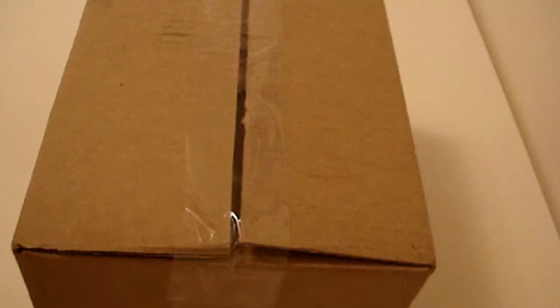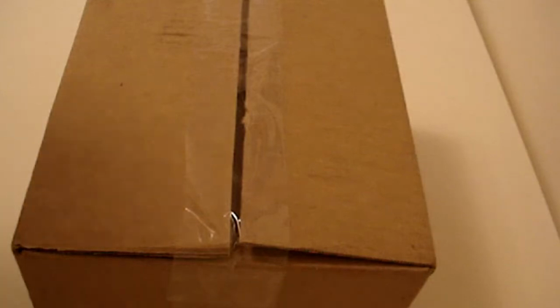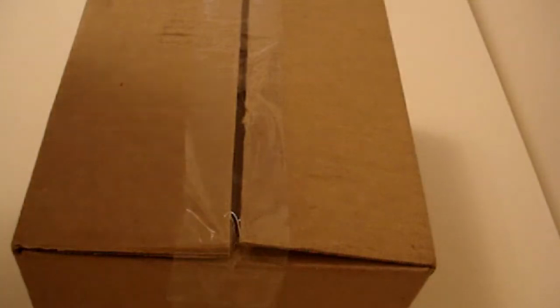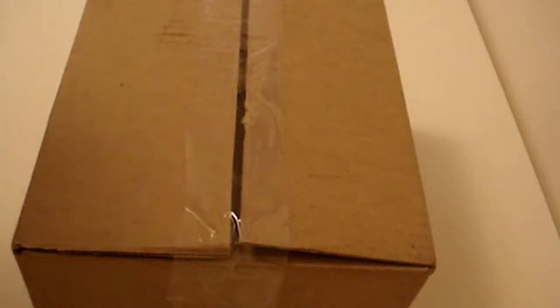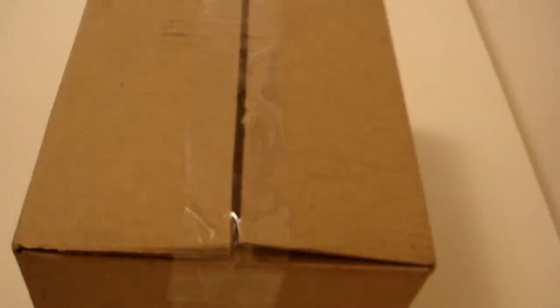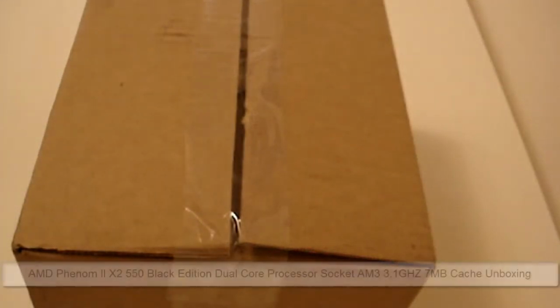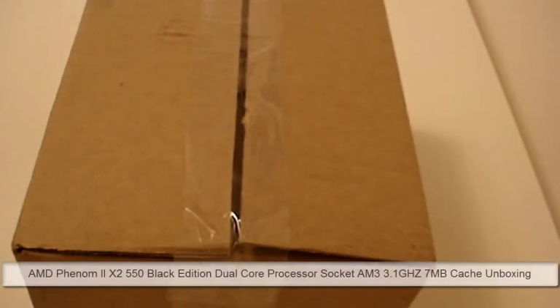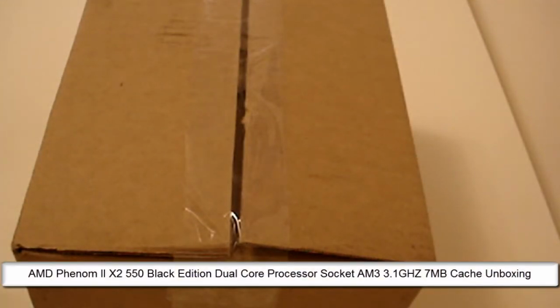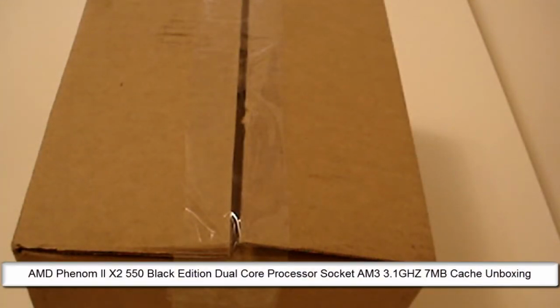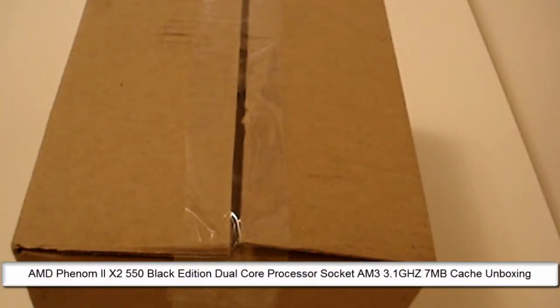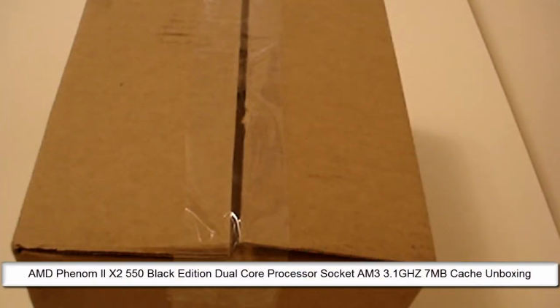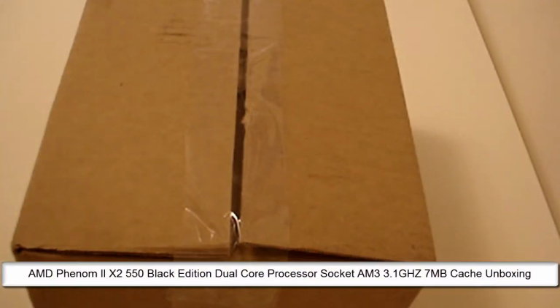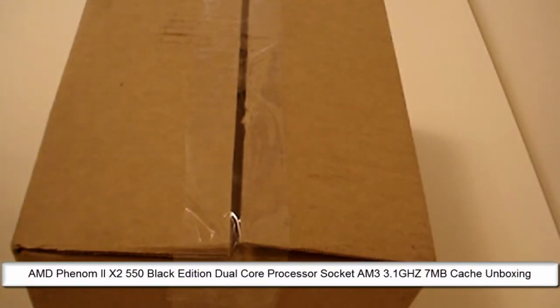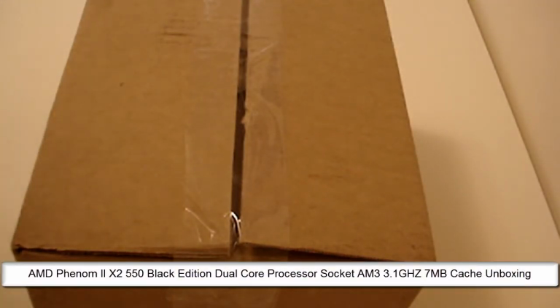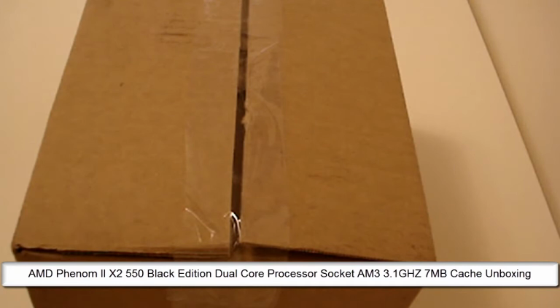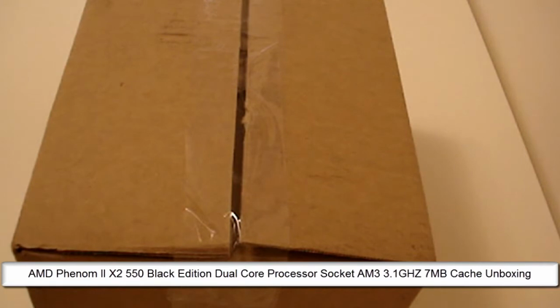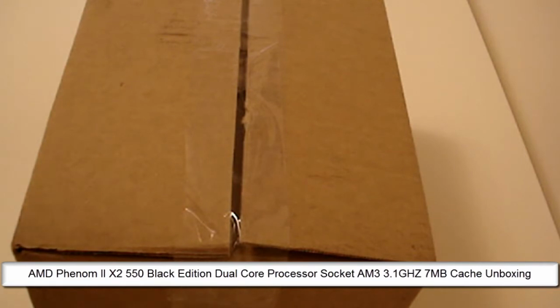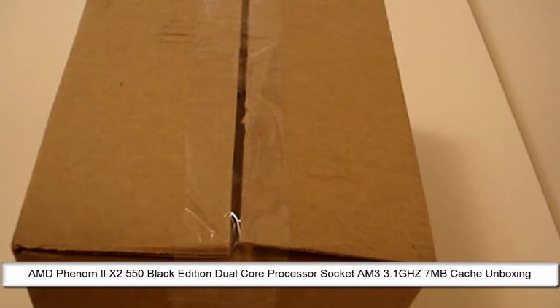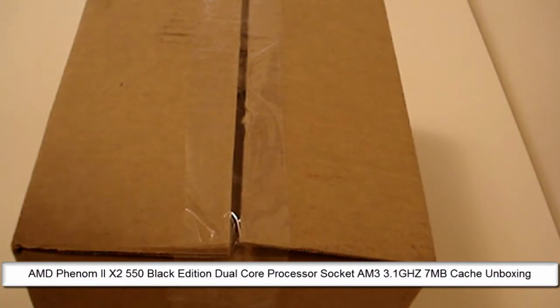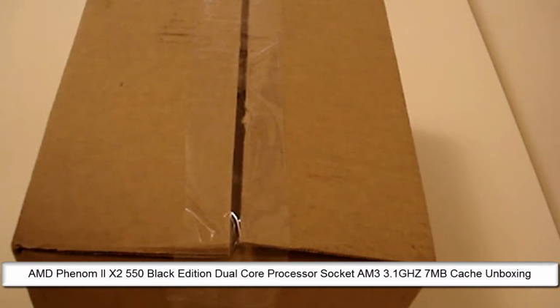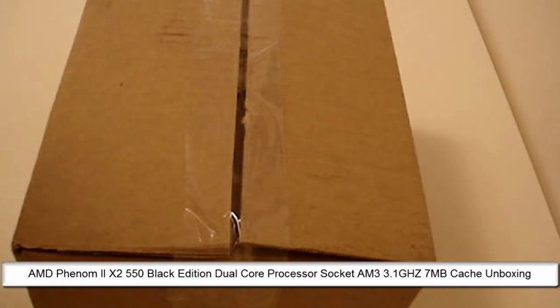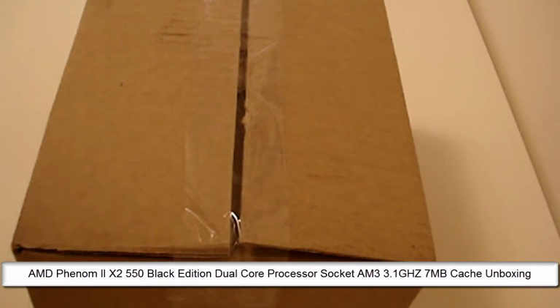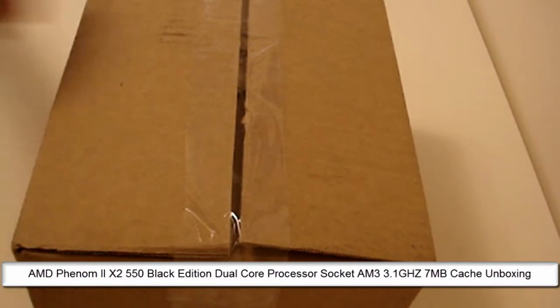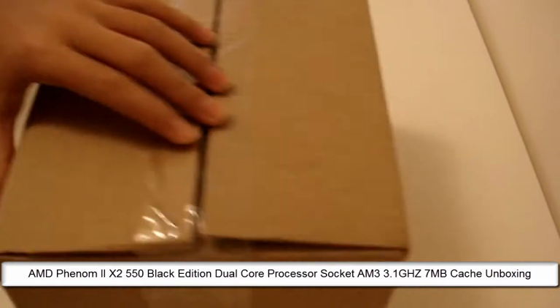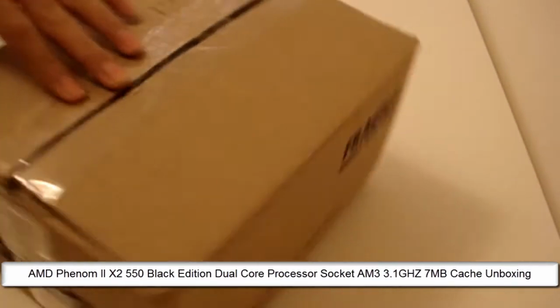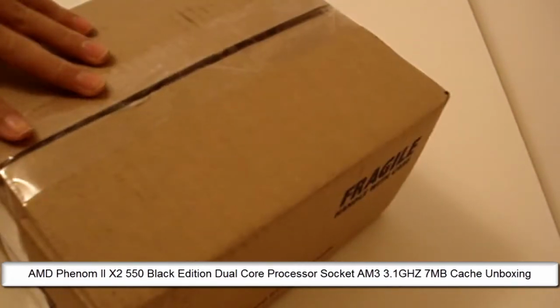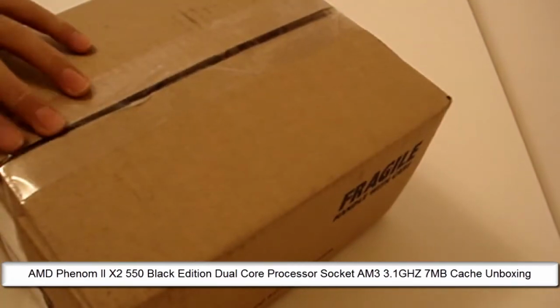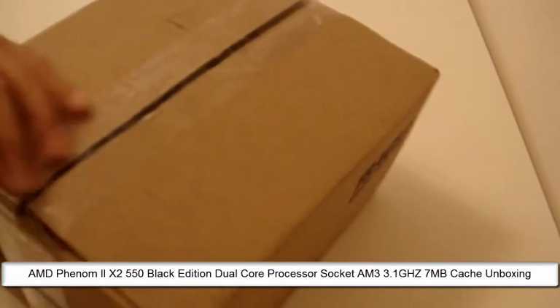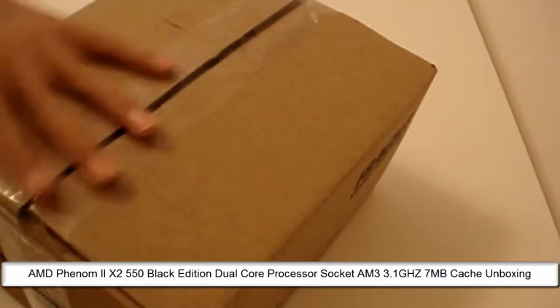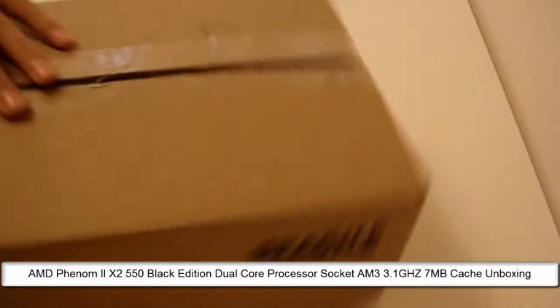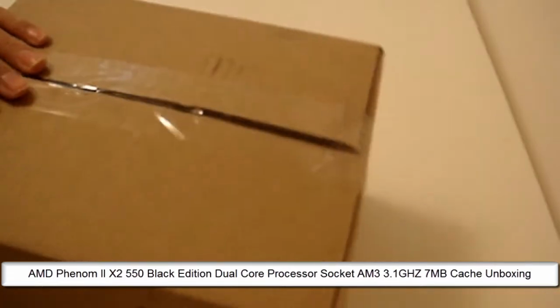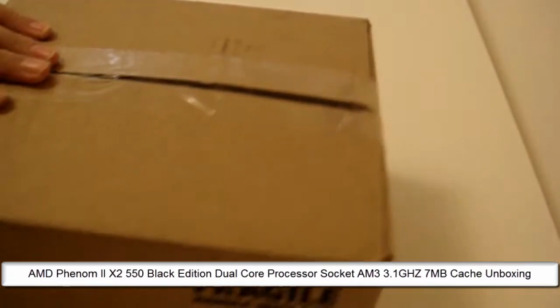Hello guys, Ari Alligari here, and today I have an unboxing for you guys on AMD Phenom 3.1 GHz Processor. And this is from my new custom built computer.